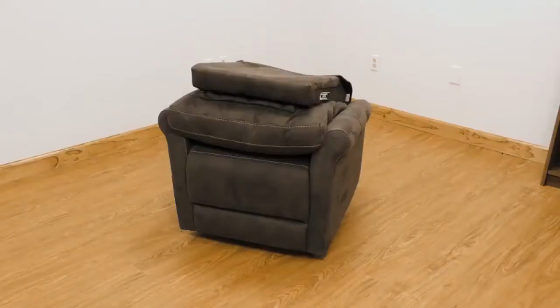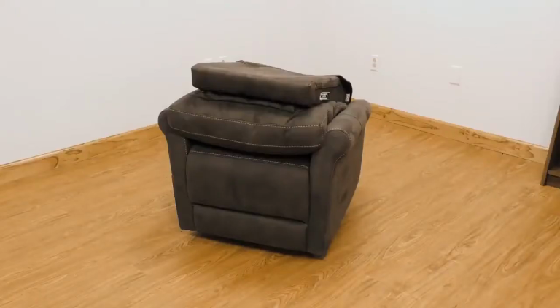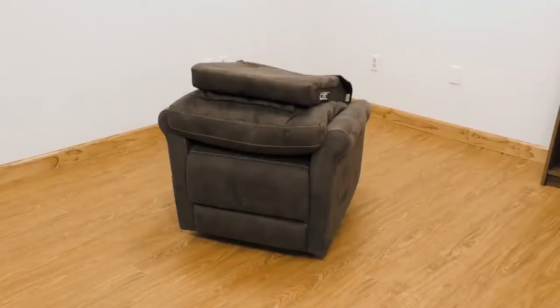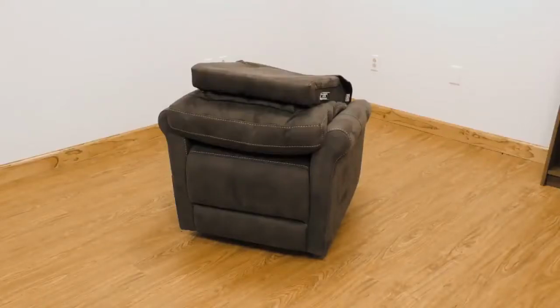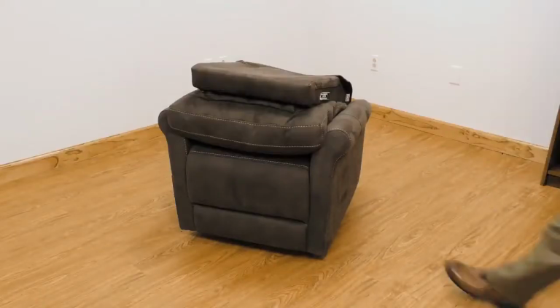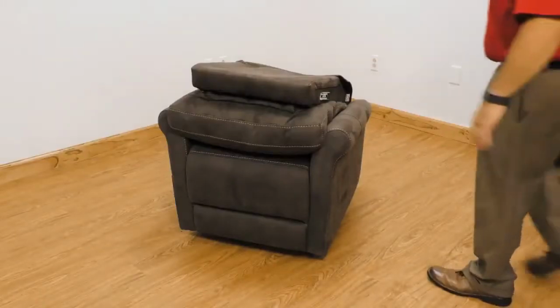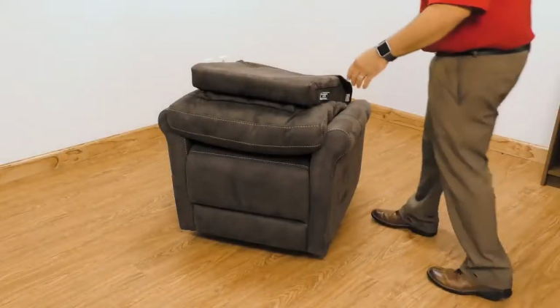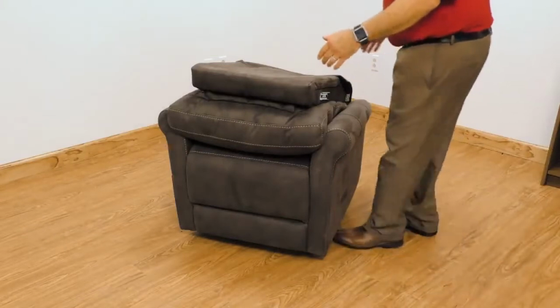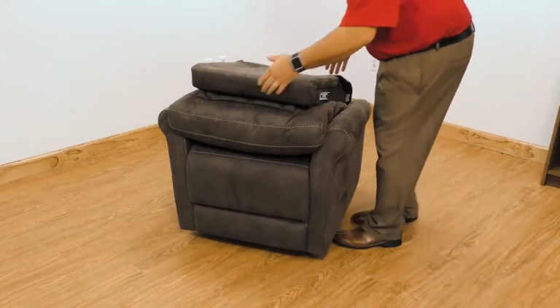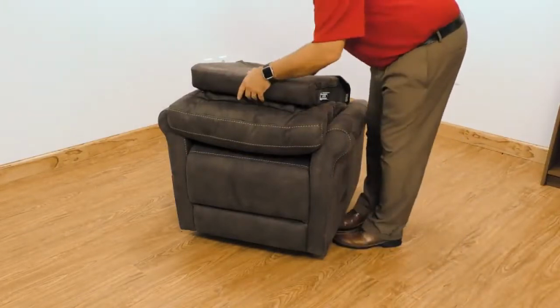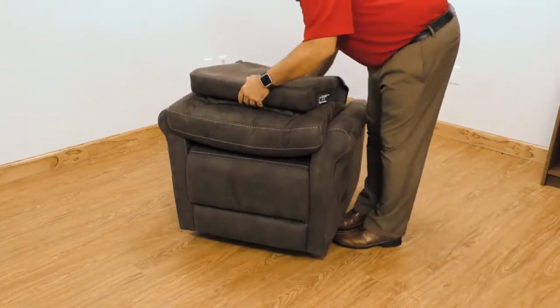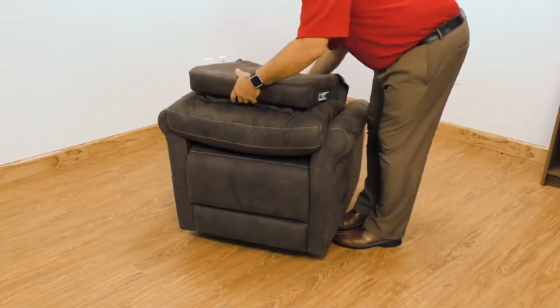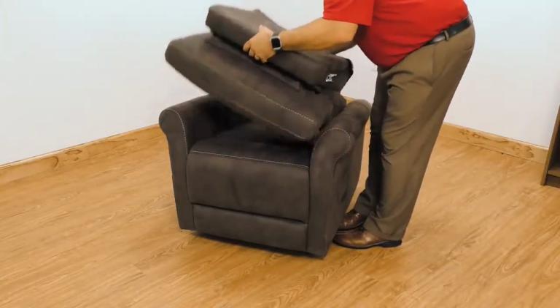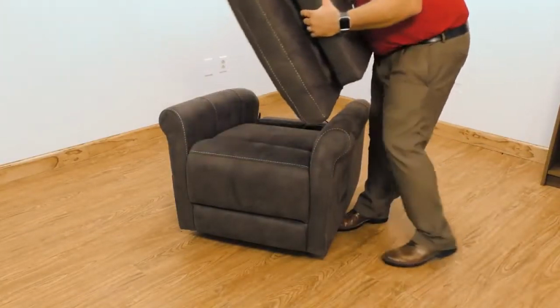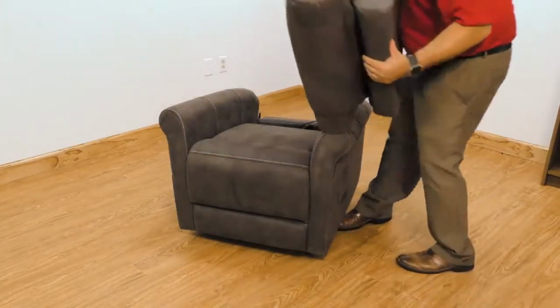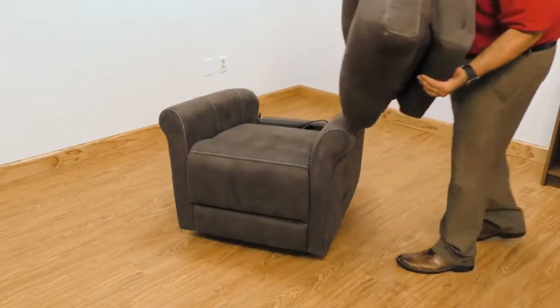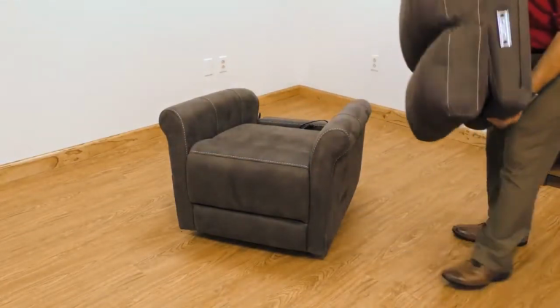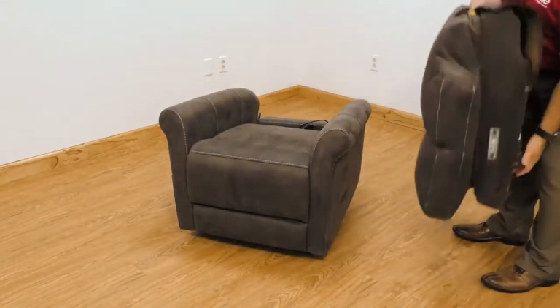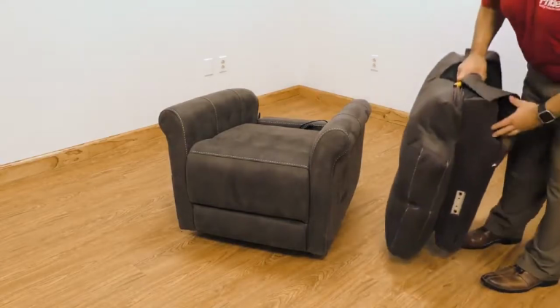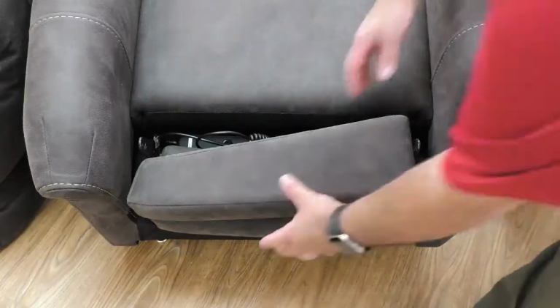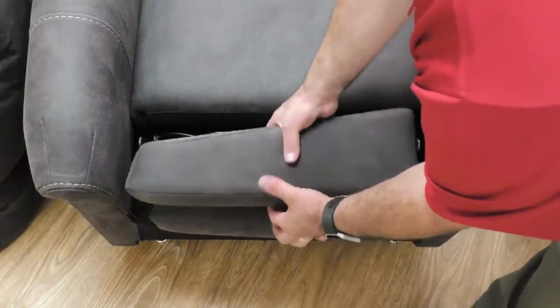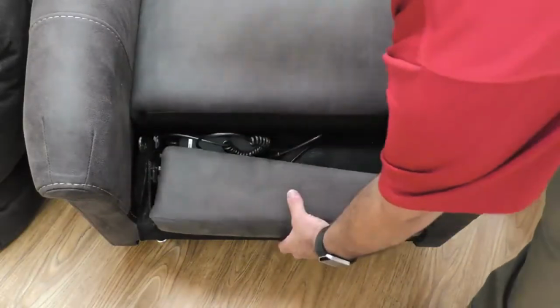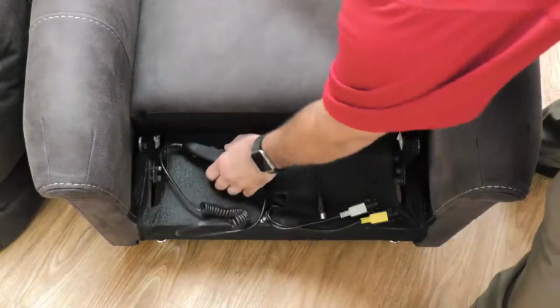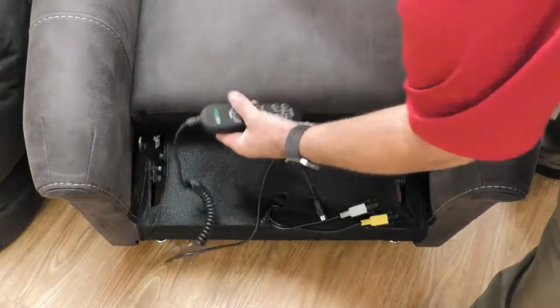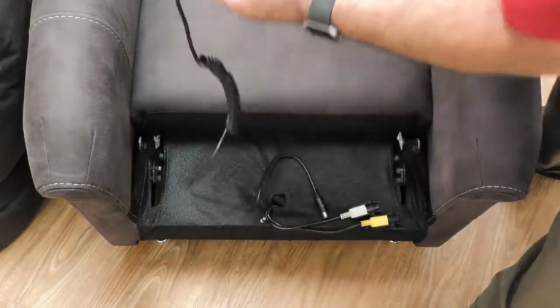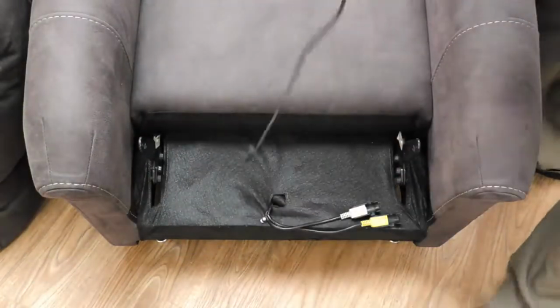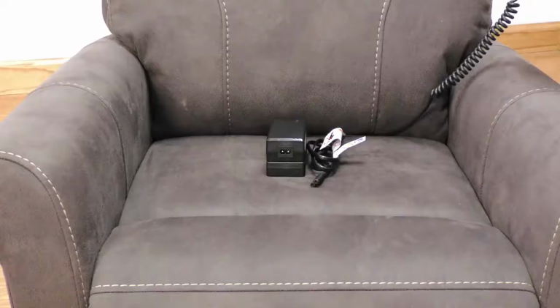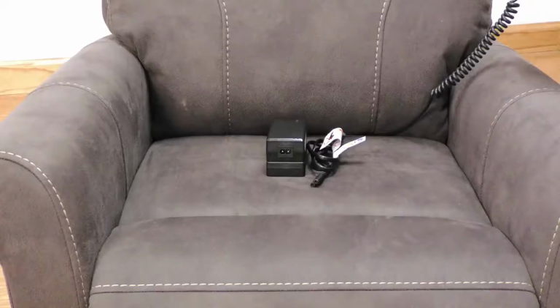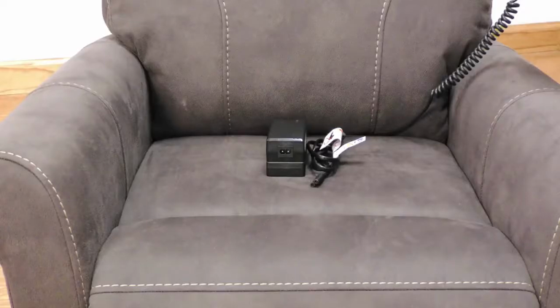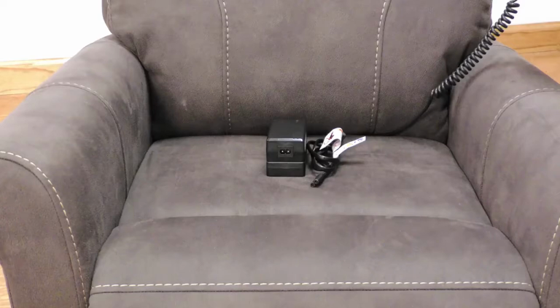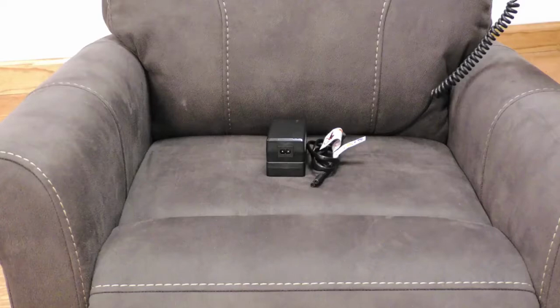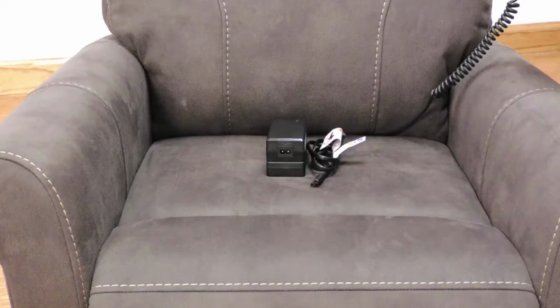Set up for these chairs is quick and easy with our knockdown system. Your chair will have six pieces to assemble: base, backrest, side wings, hand controller, and the all-new lithium-ion battery backup transformer.